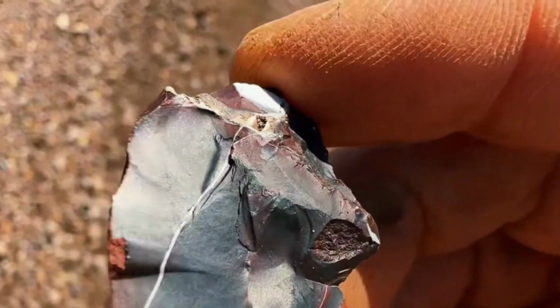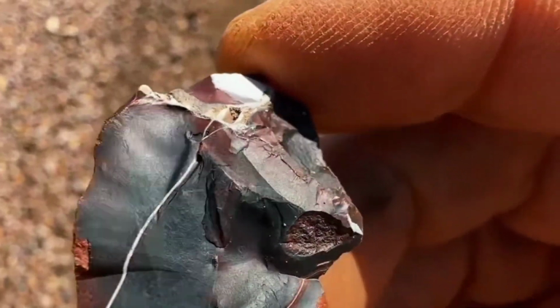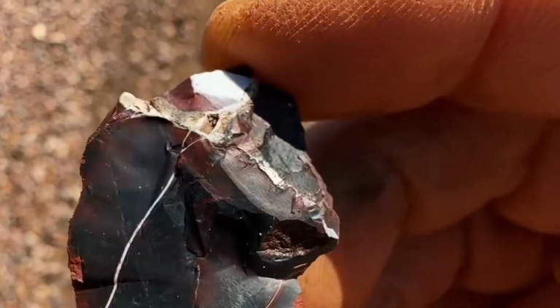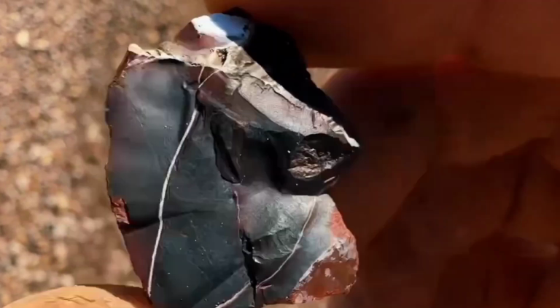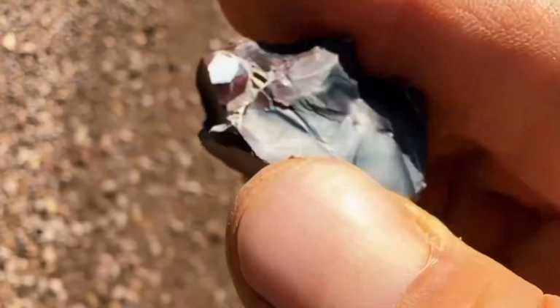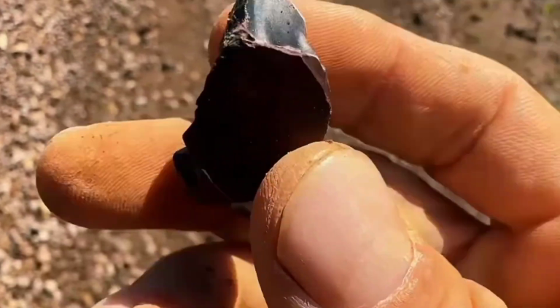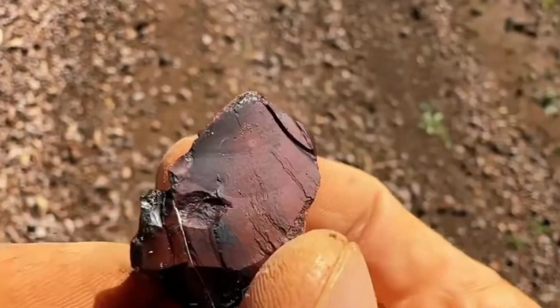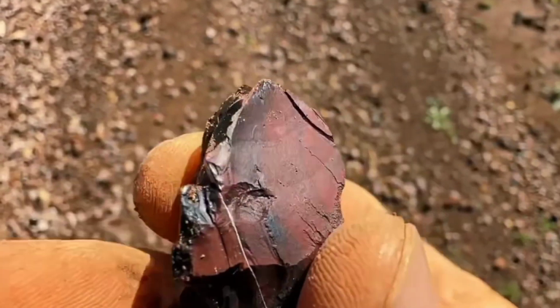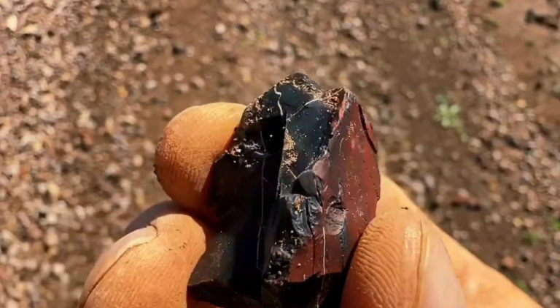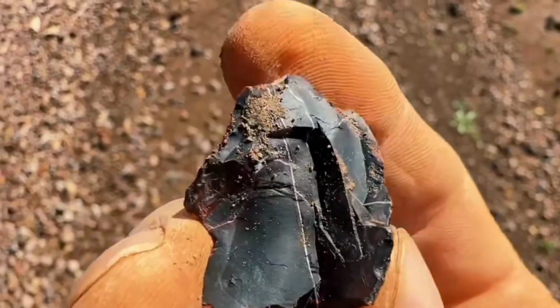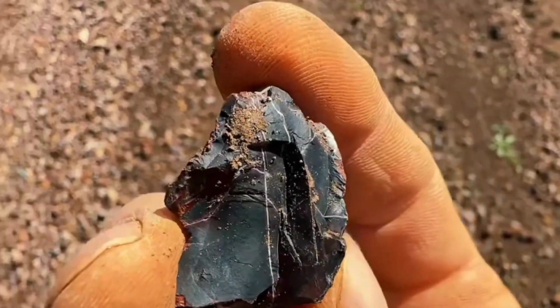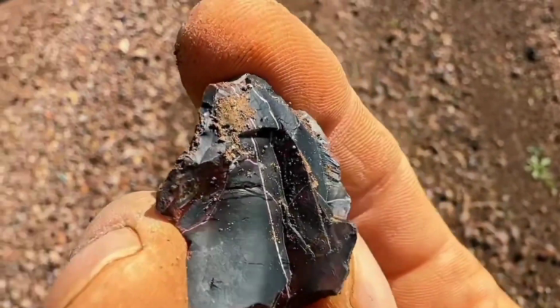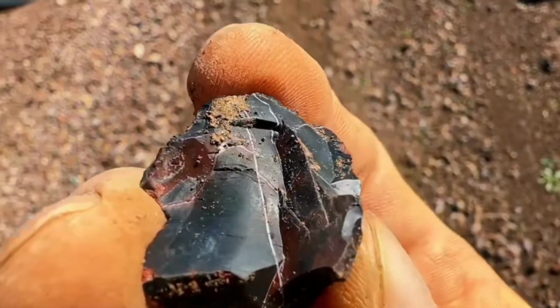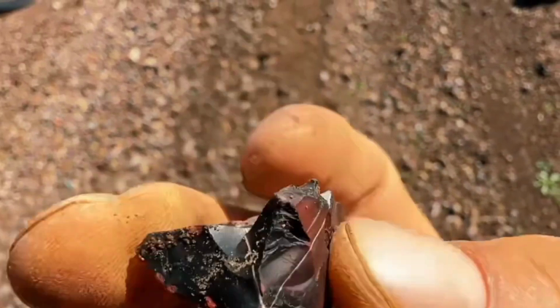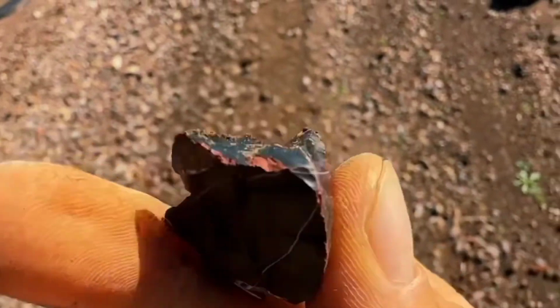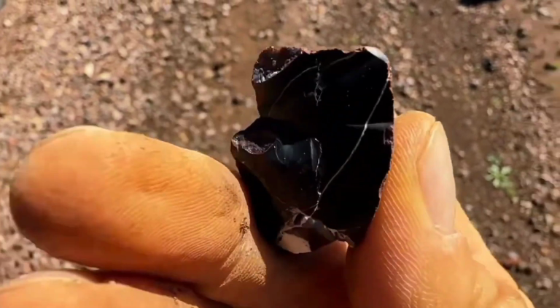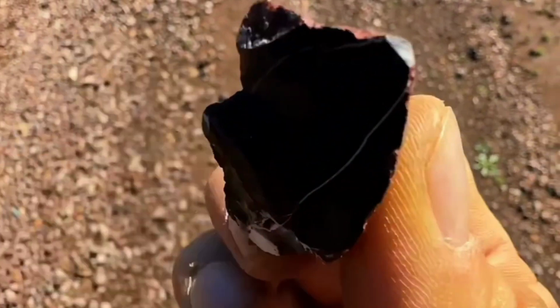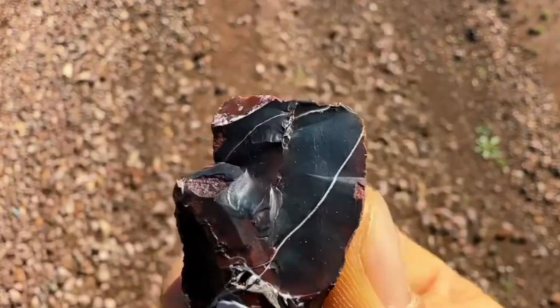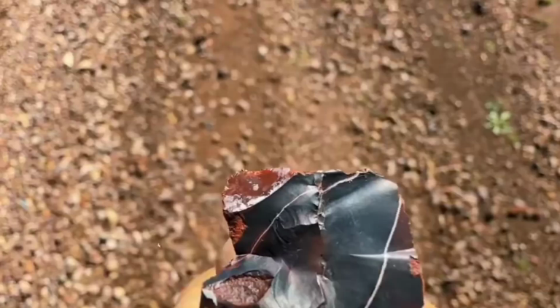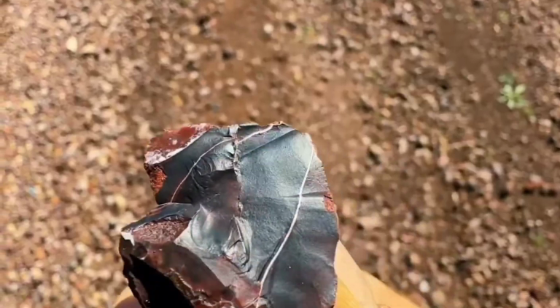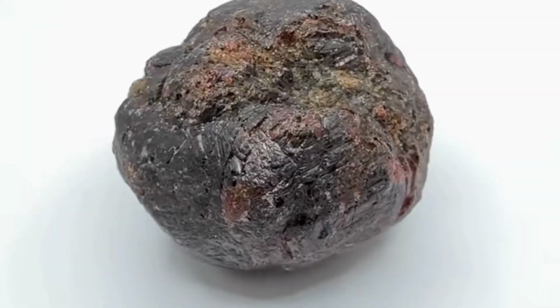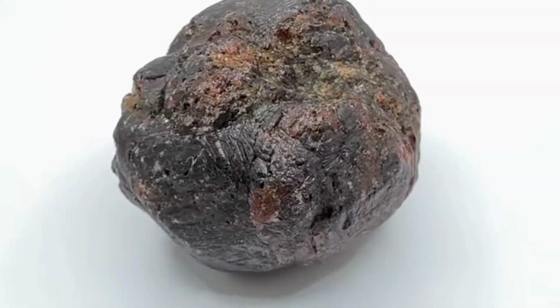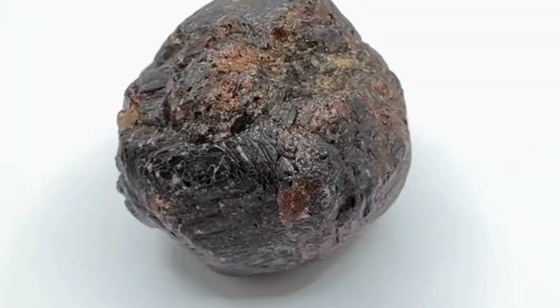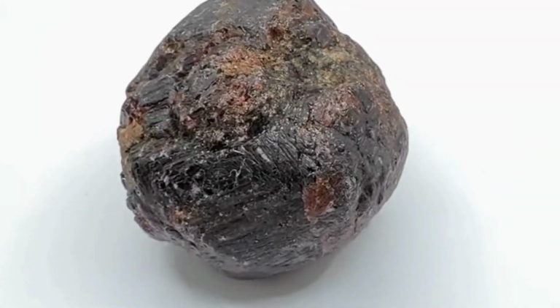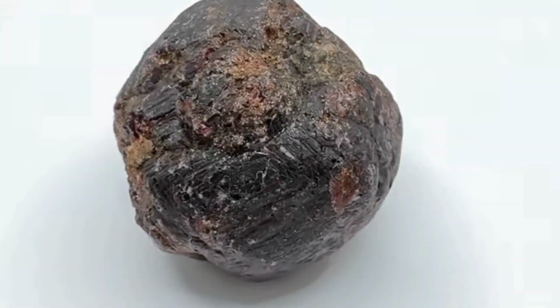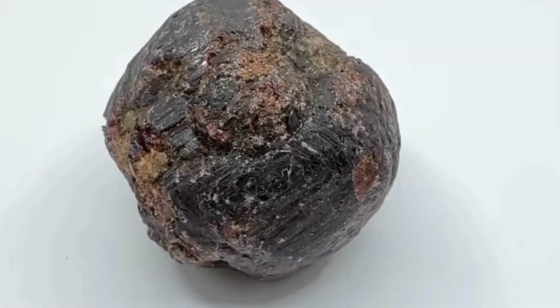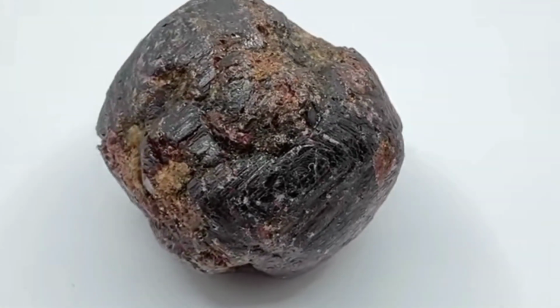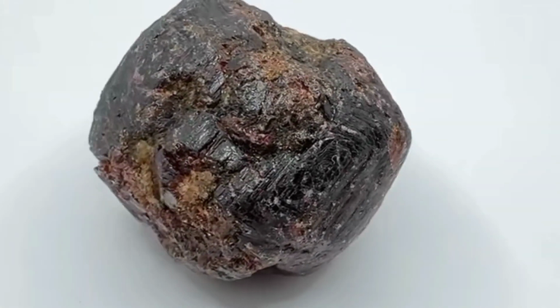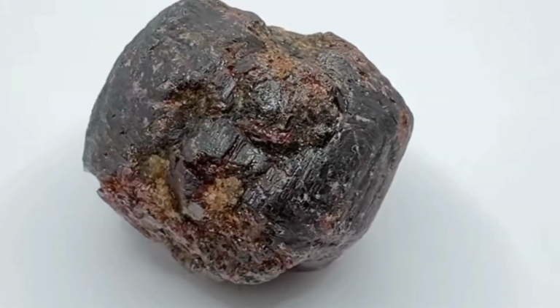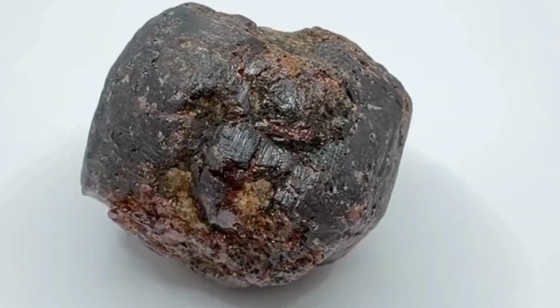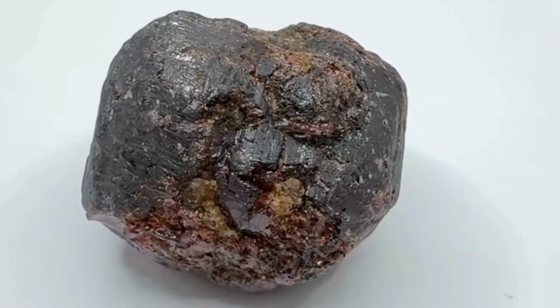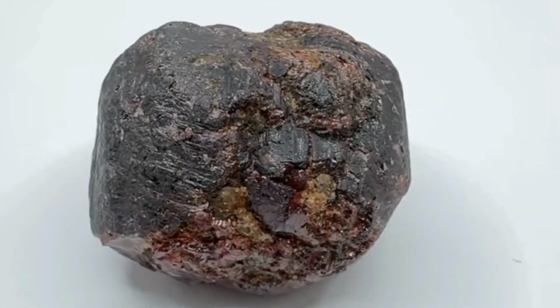Red rocks almost always mean iron. When iron oxidizes, it turns red — like rust on metal. That same process colors rocks and, in some places, grows crystals.